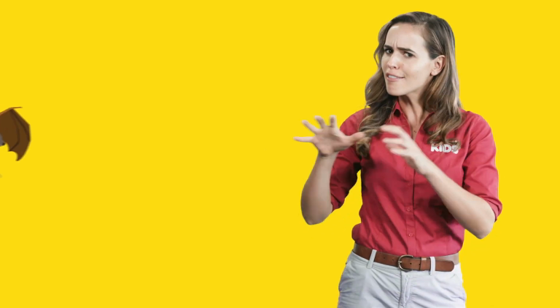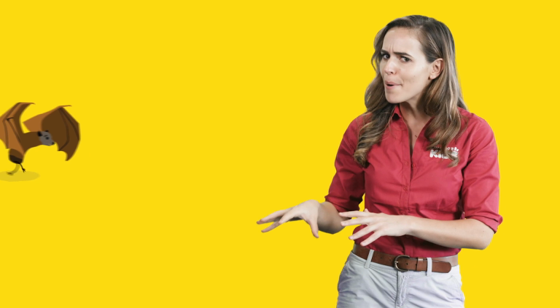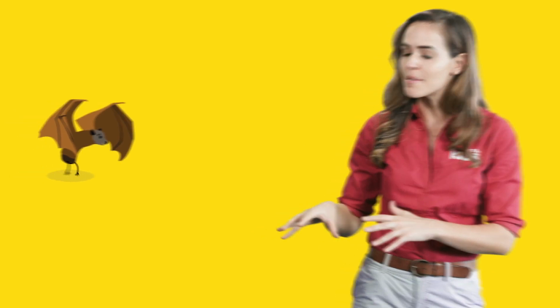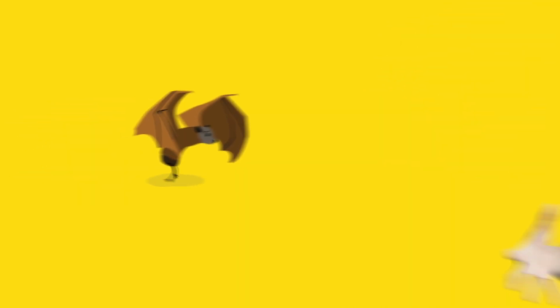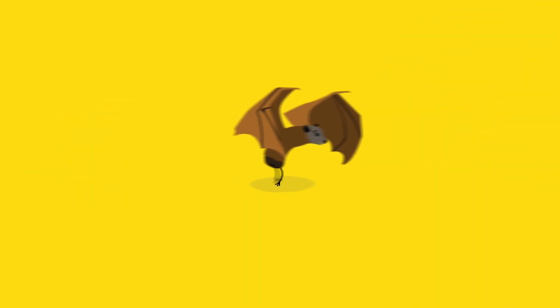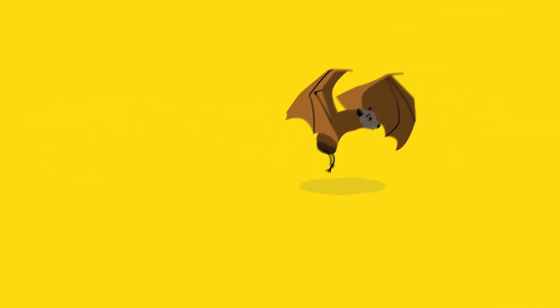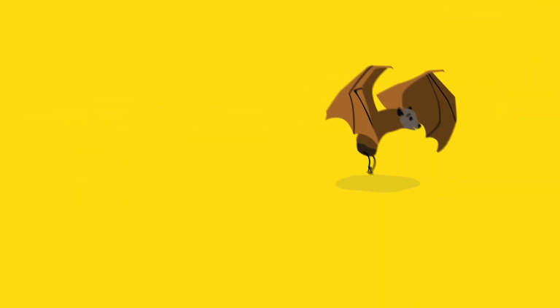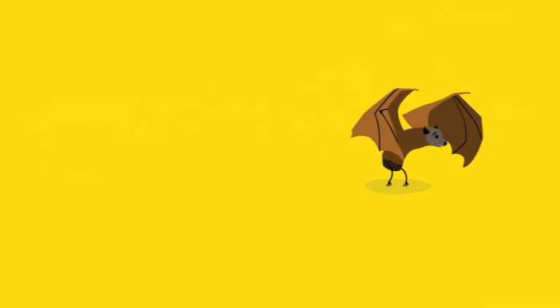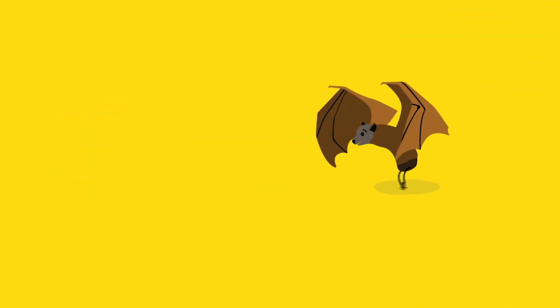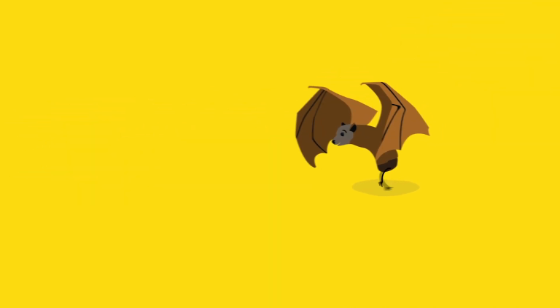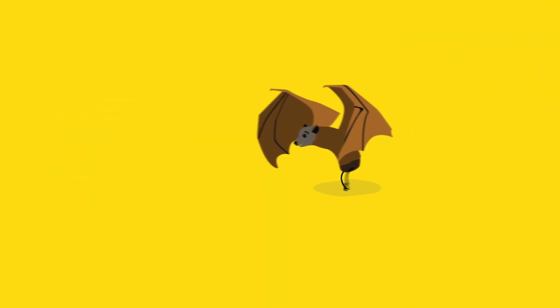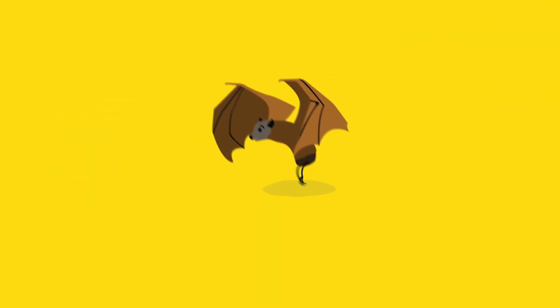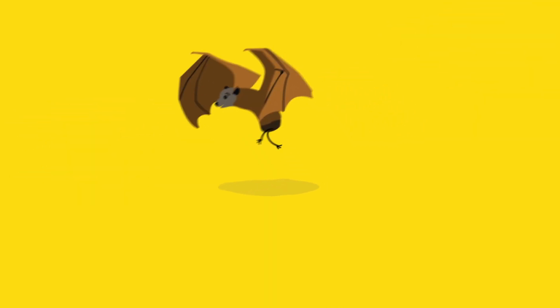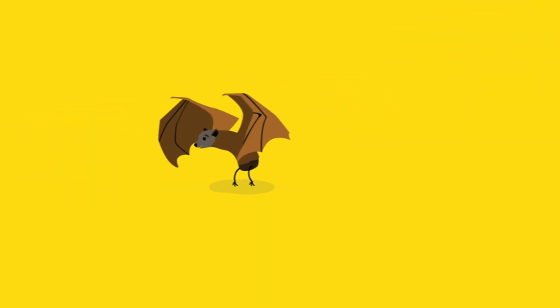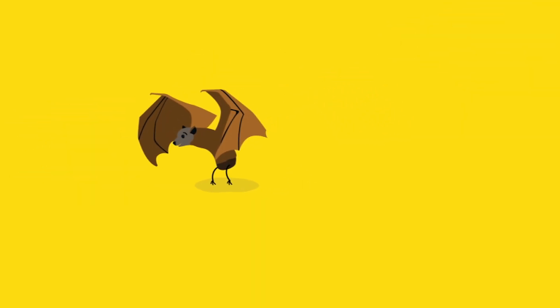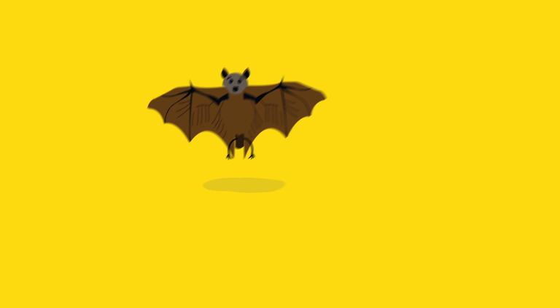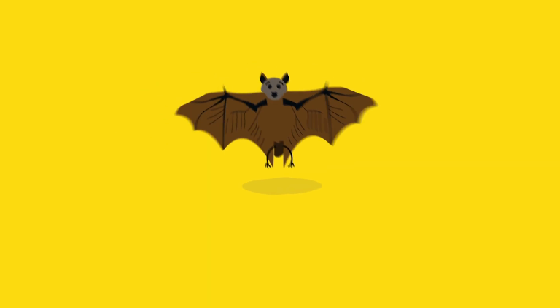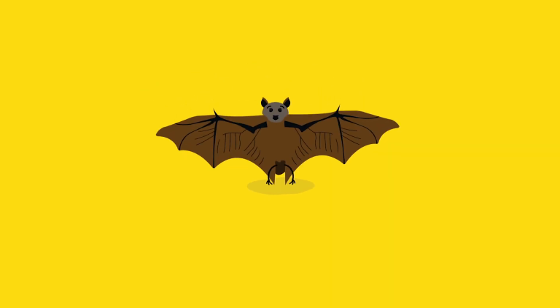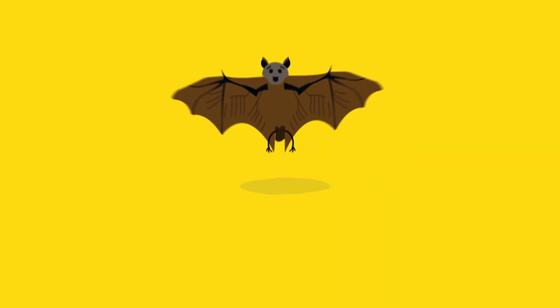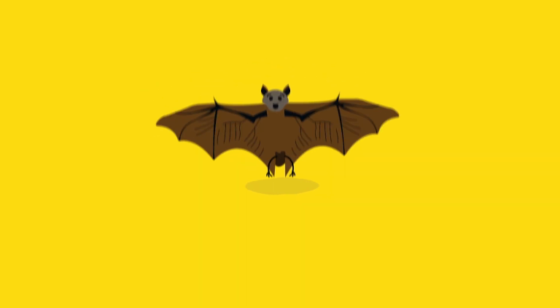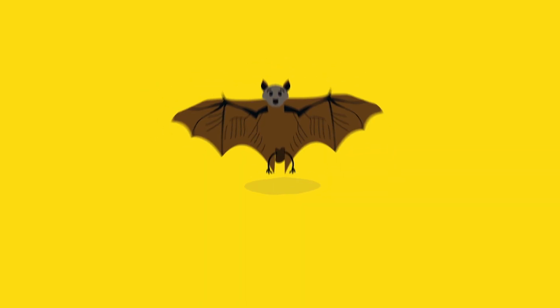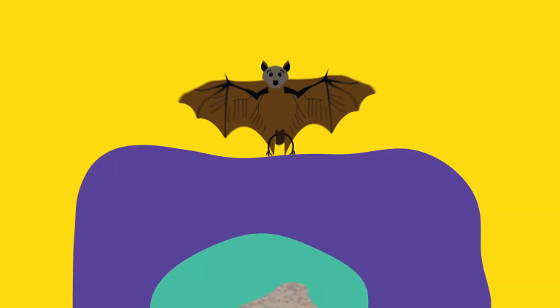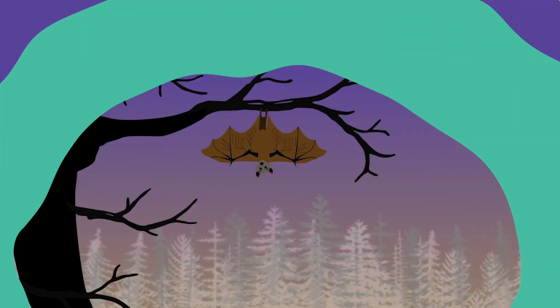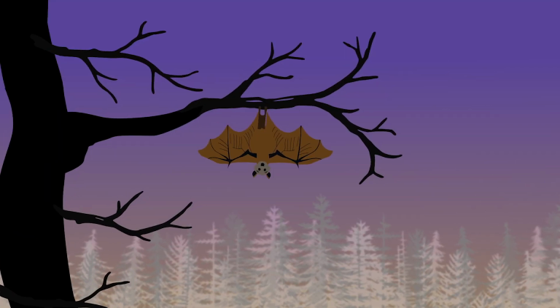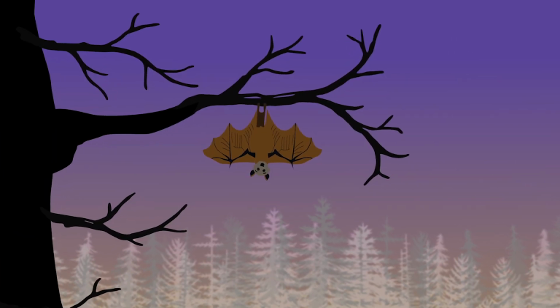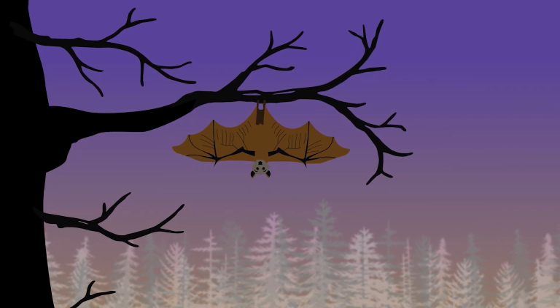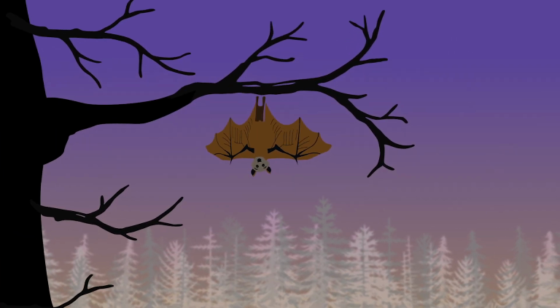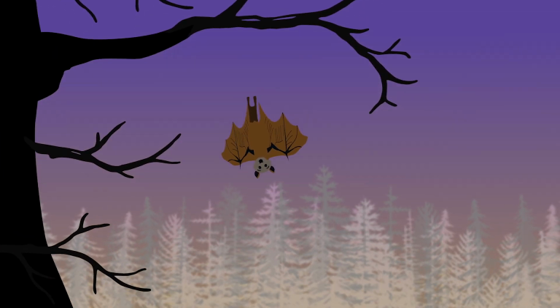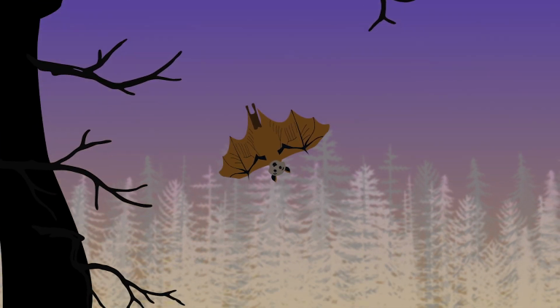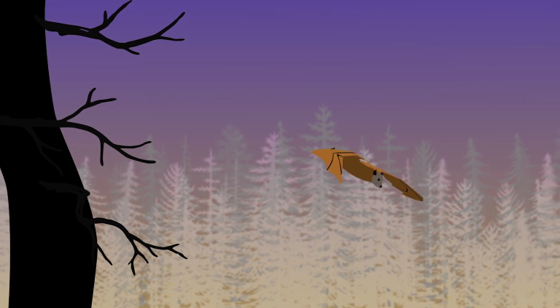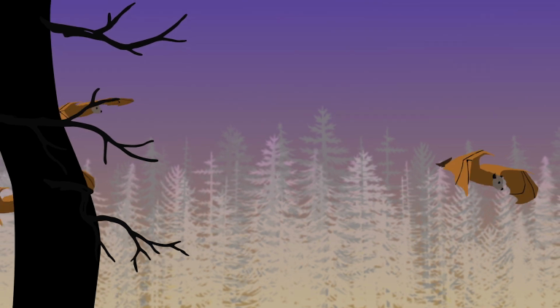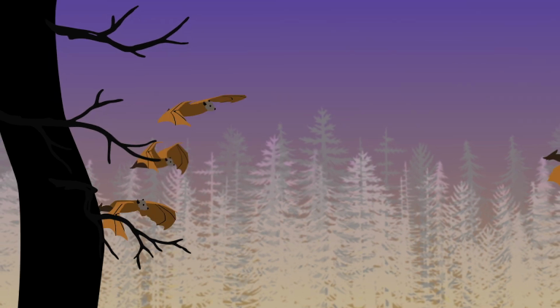Unlike birds, bats can't use their legs to run along the ground and launch themselves up into the air. And their wings don't generate enough lift. So hanging upside down is their only alternative for a smooth takeoff.